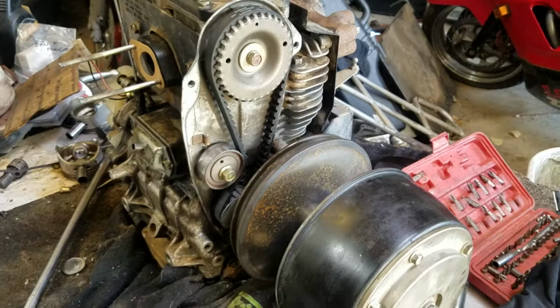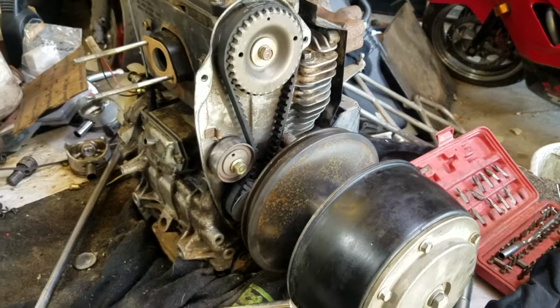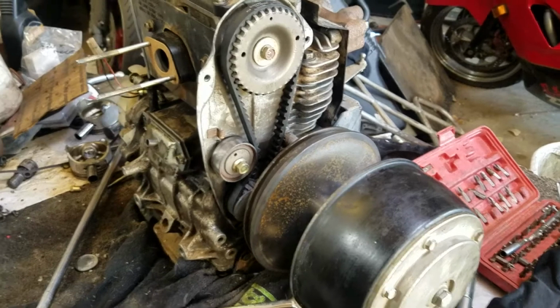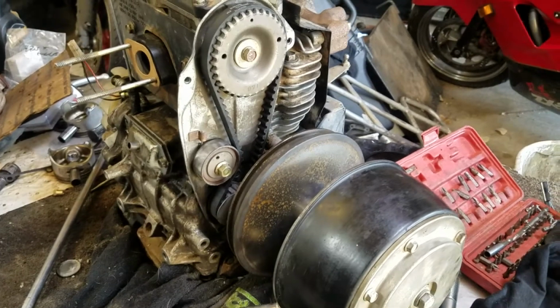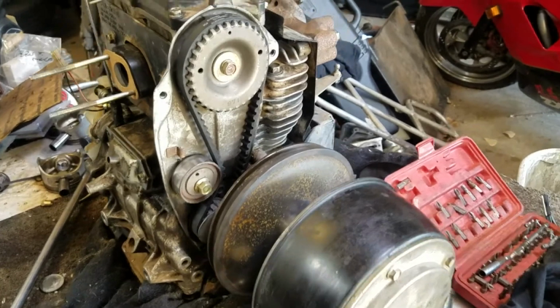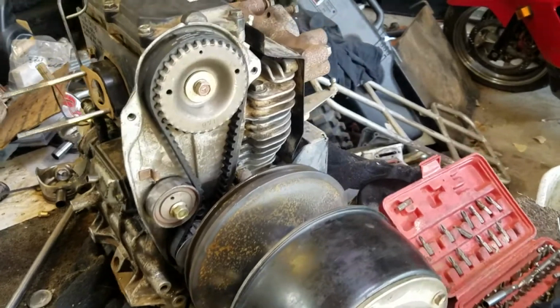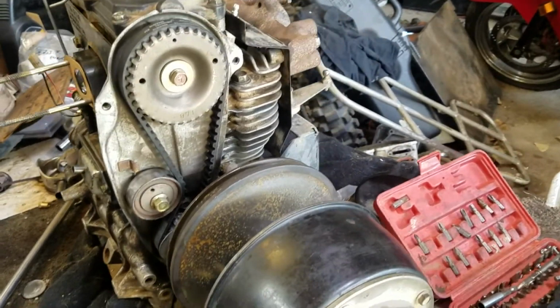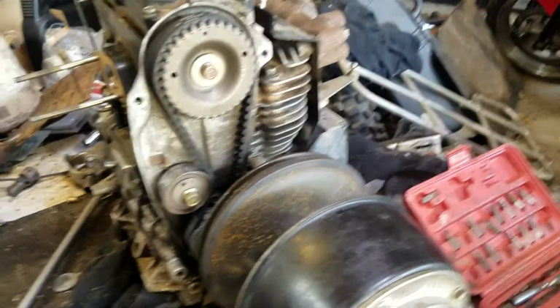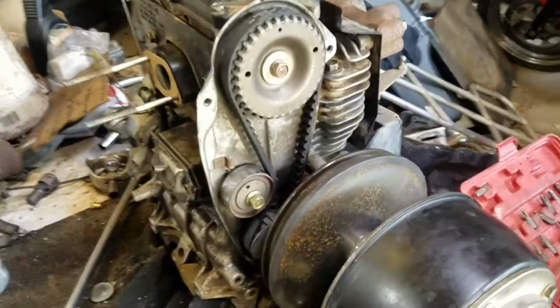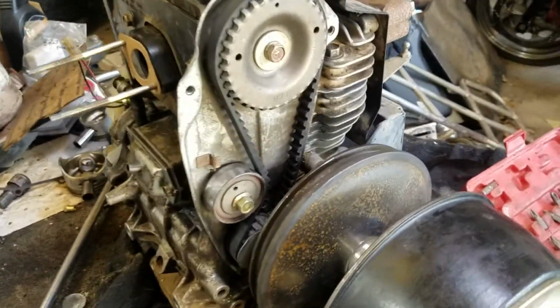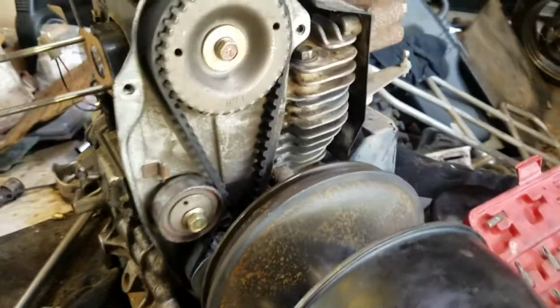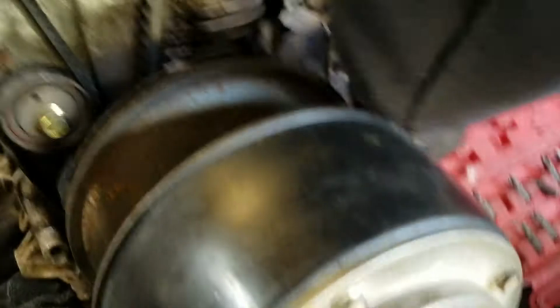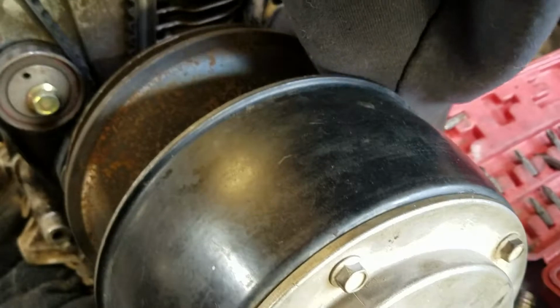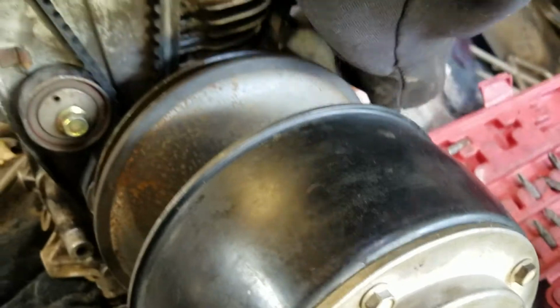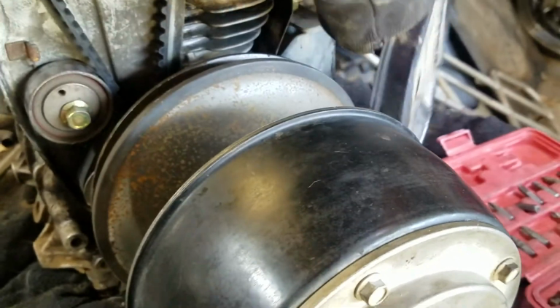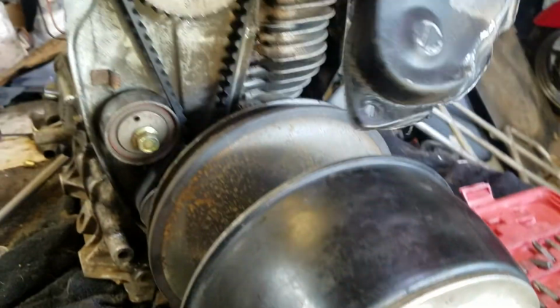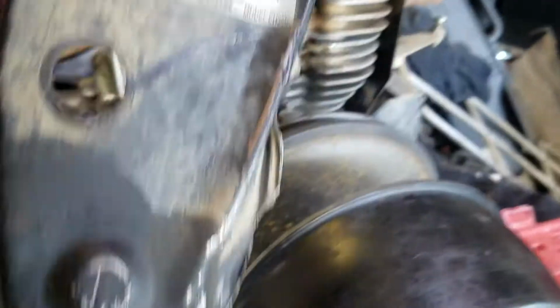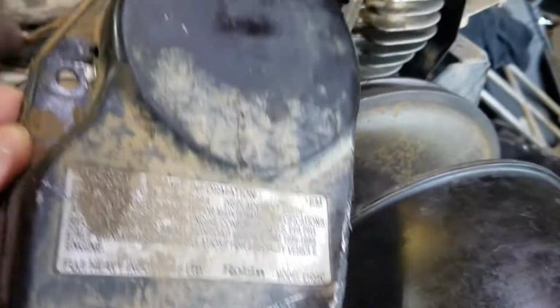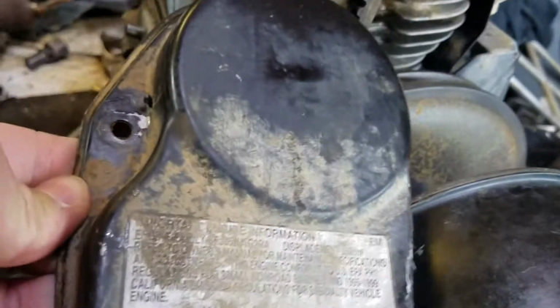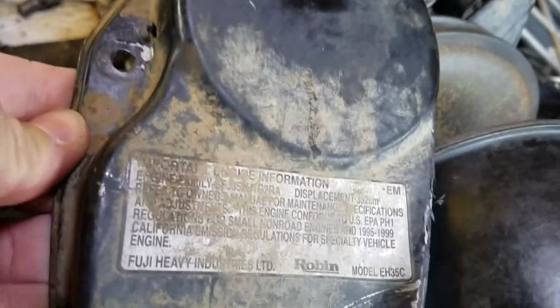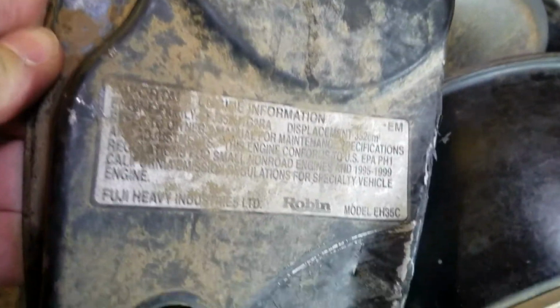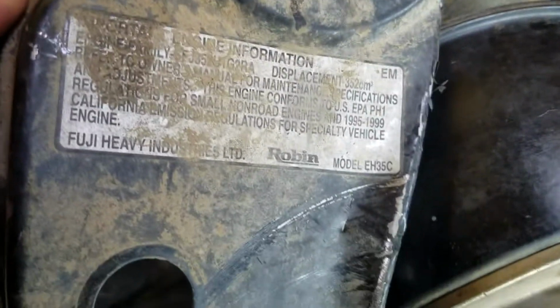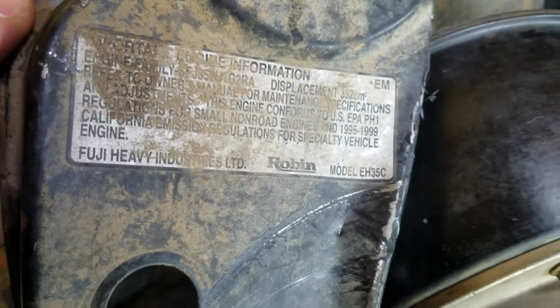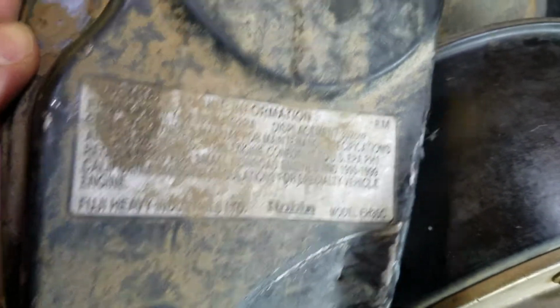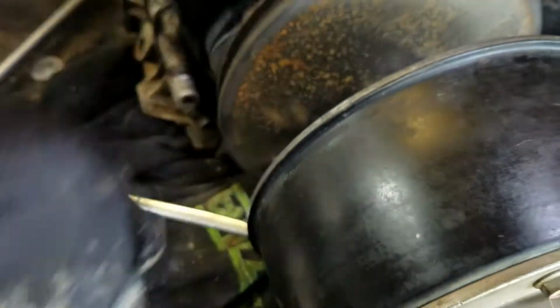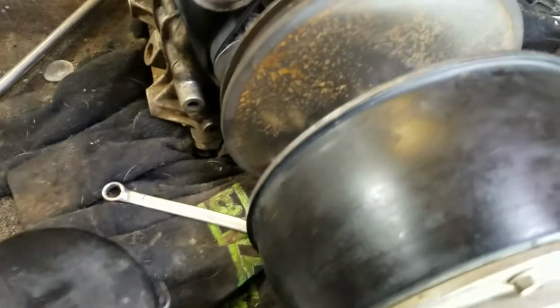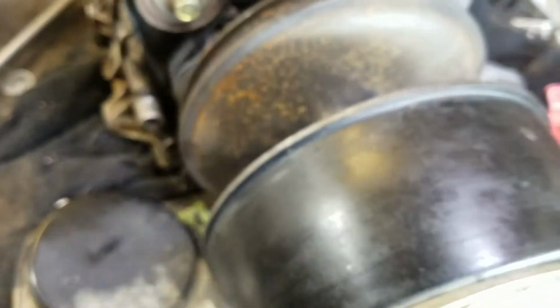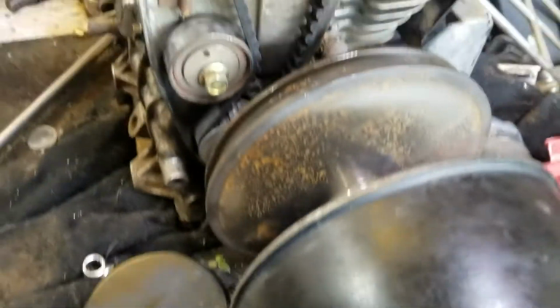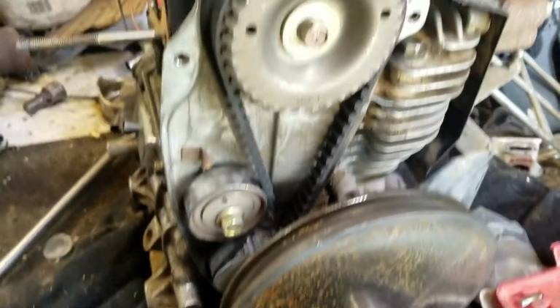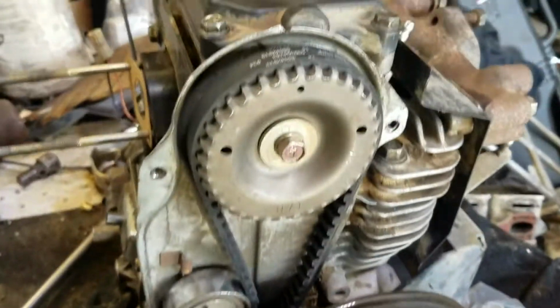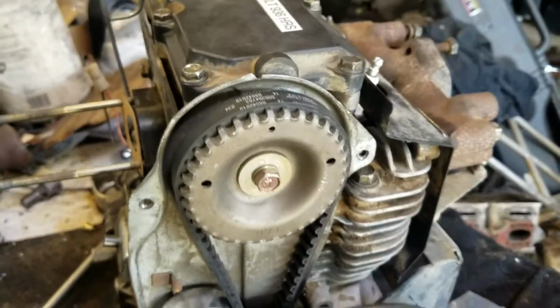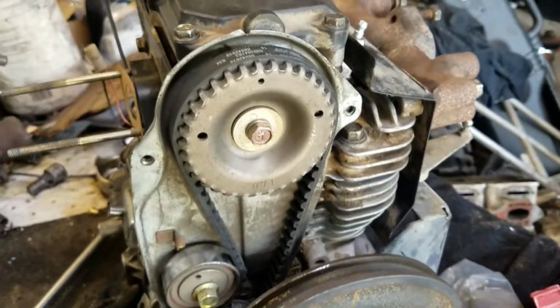Easy-Go 350cc engine, model EH35C. This is how you time the engine.